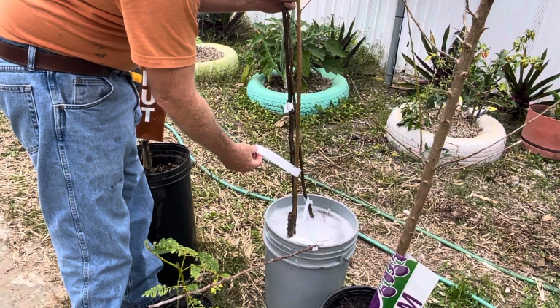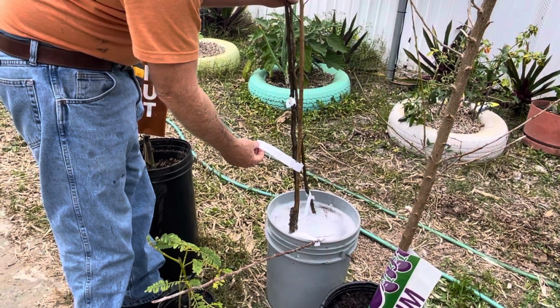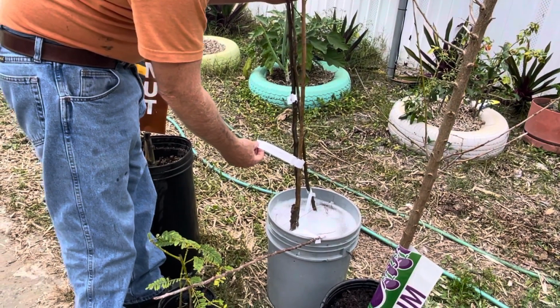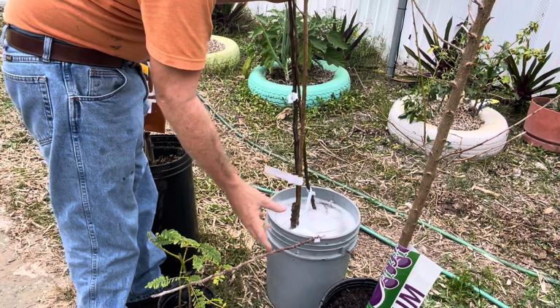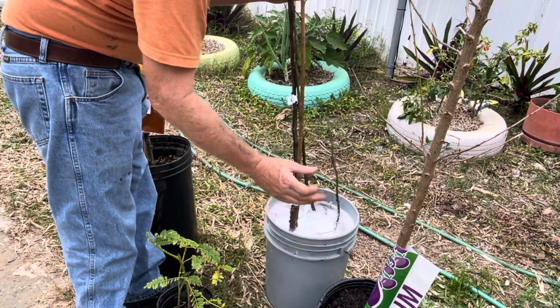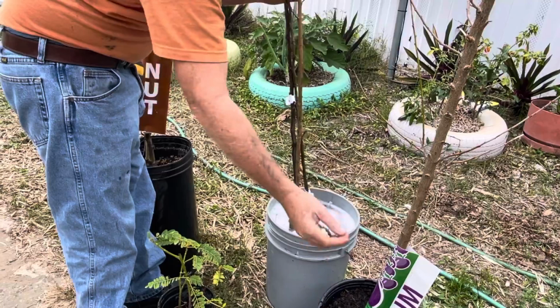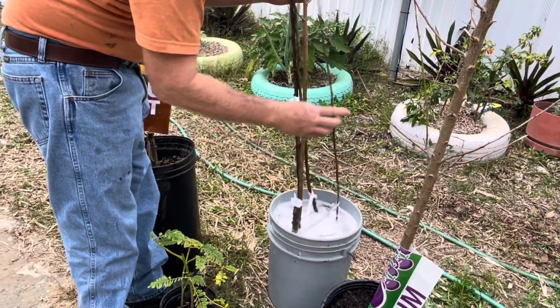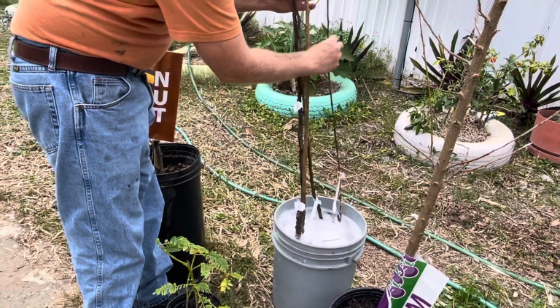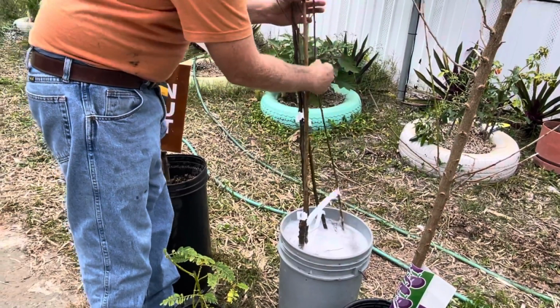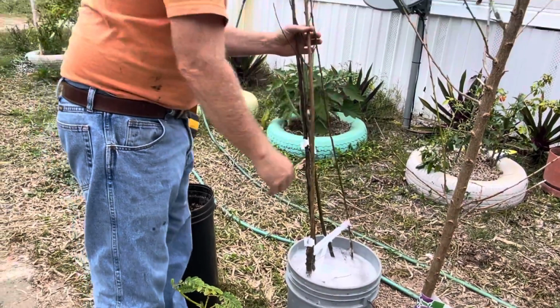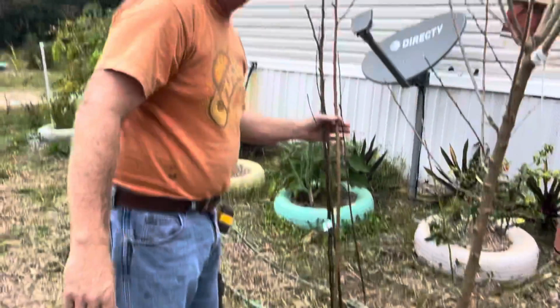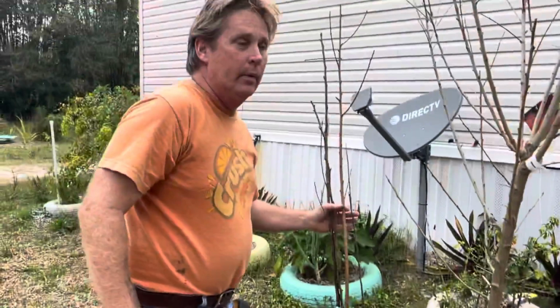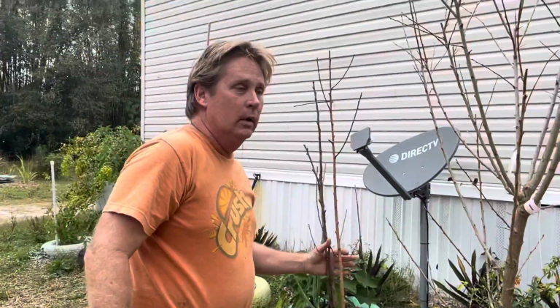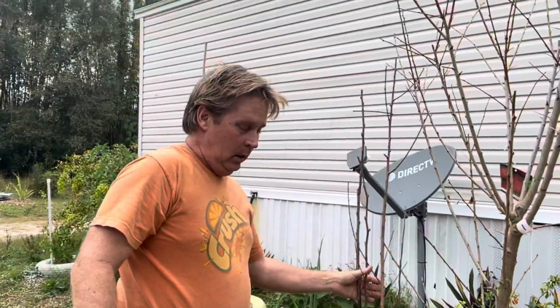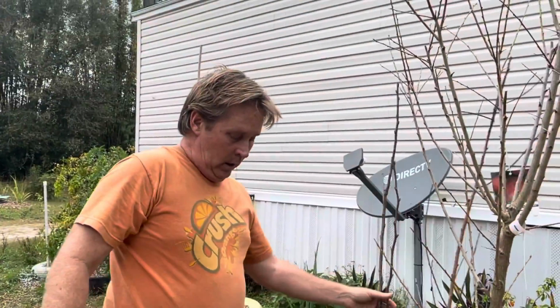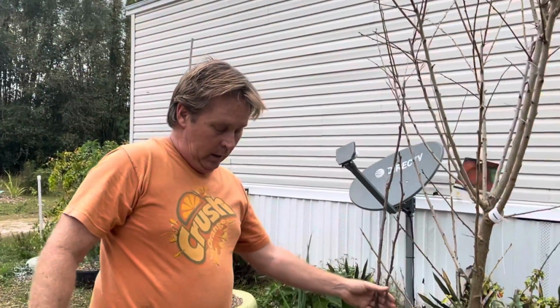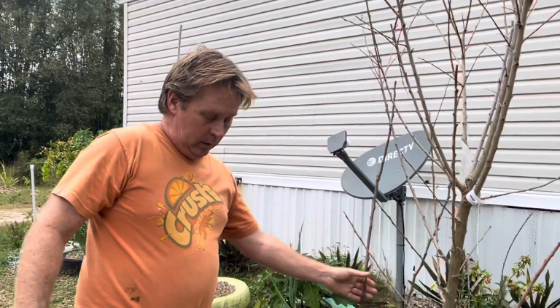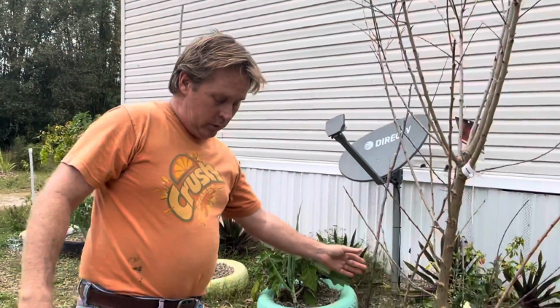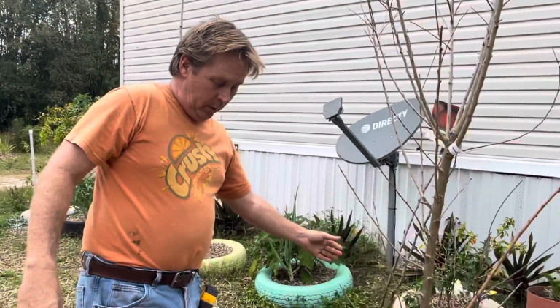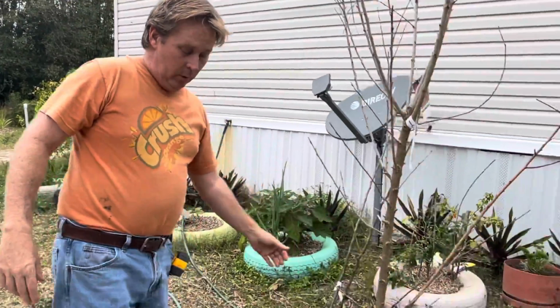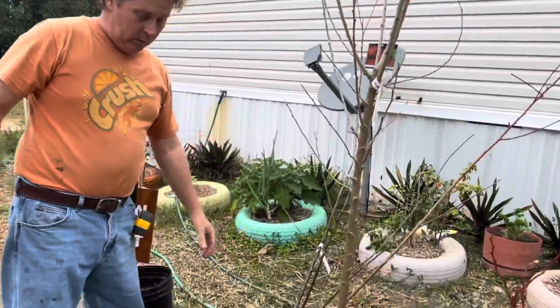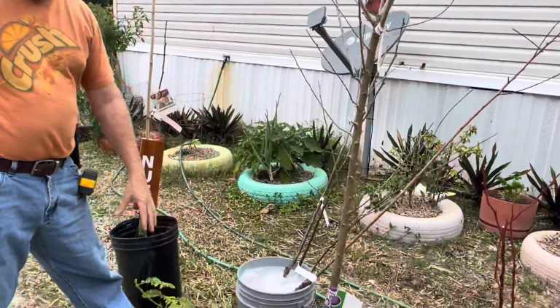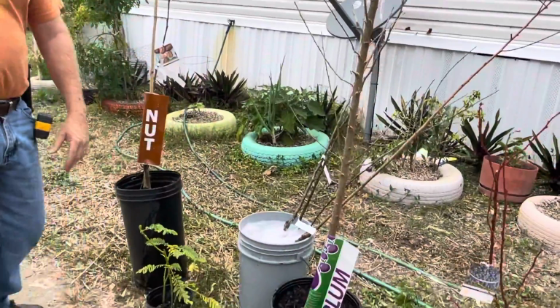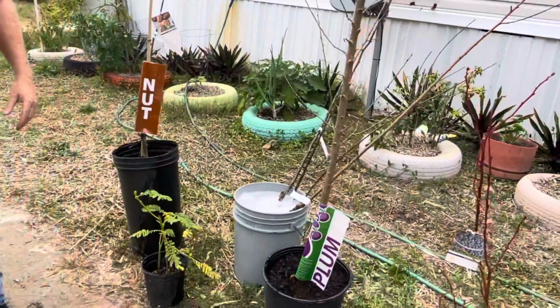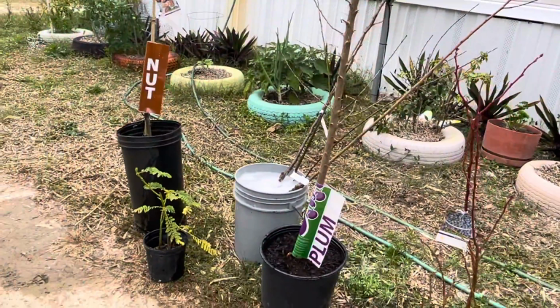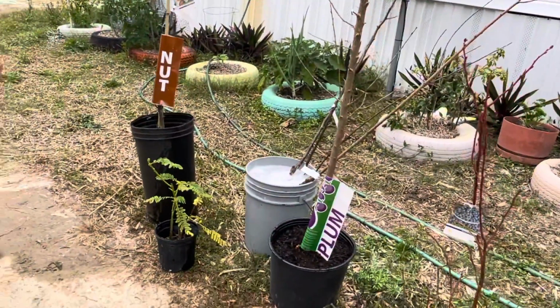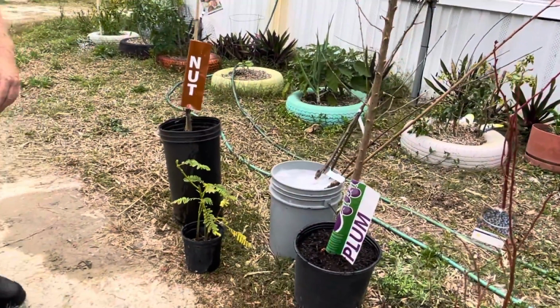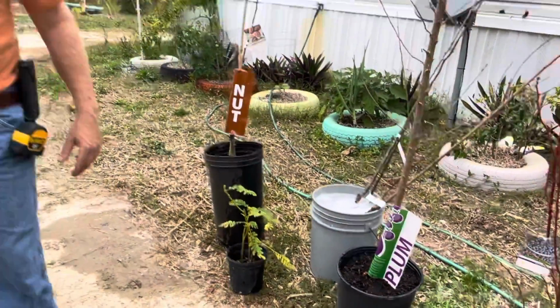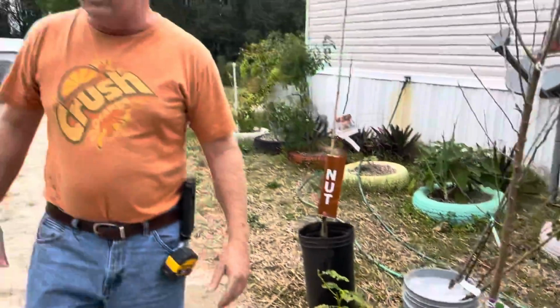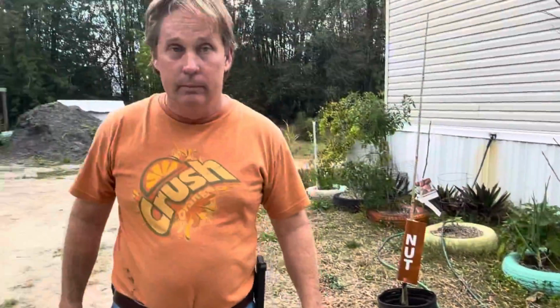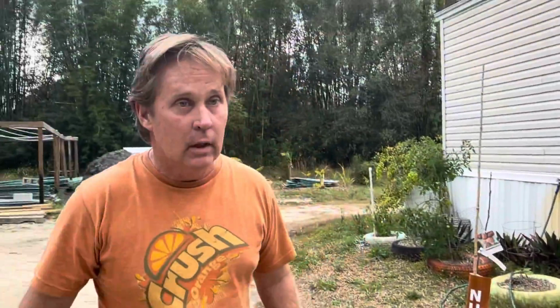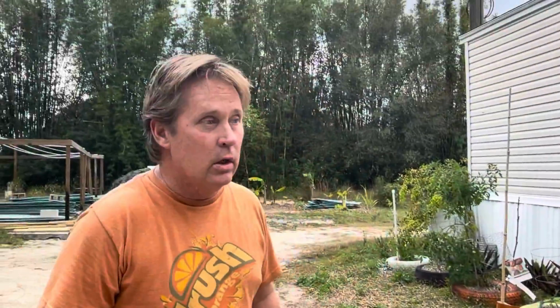I also have a Florida king peach and a golden dorset apple, and I'm also going to put a few moringa in the ground too. So that ought to keep me busy — talk to you later.